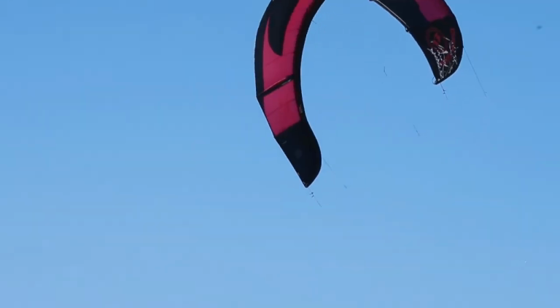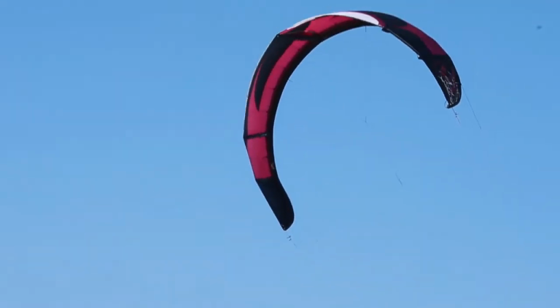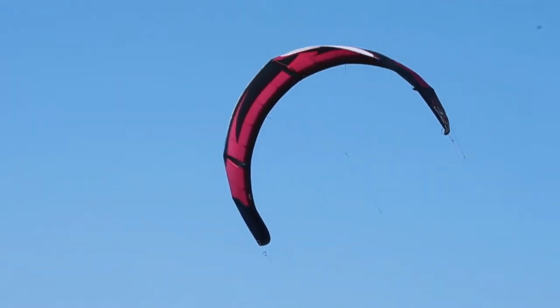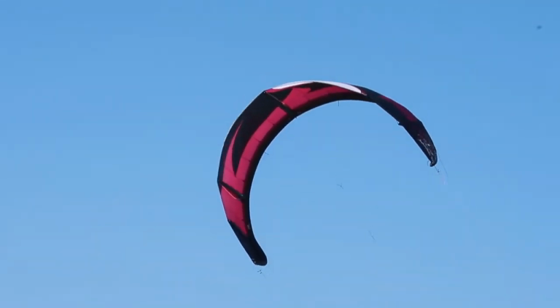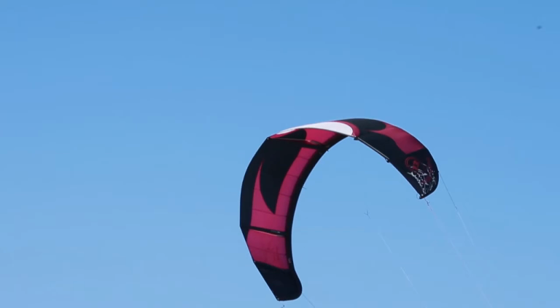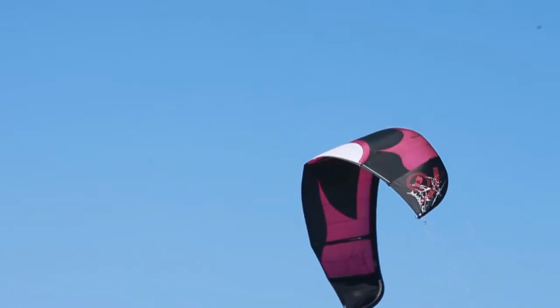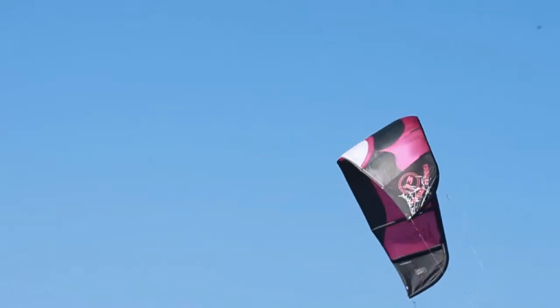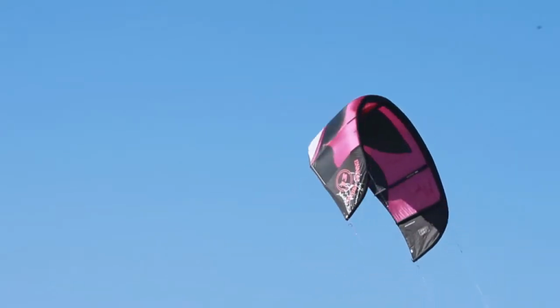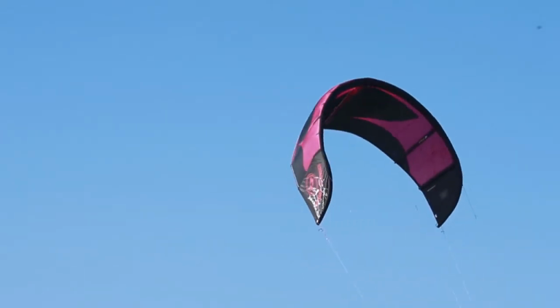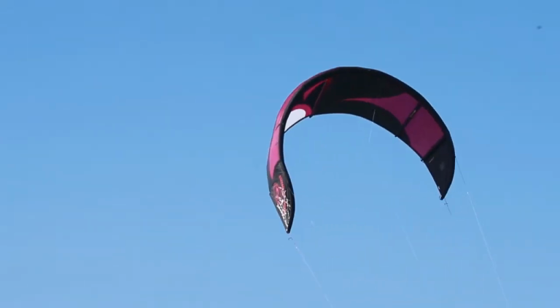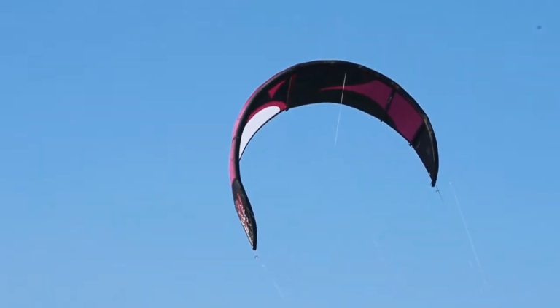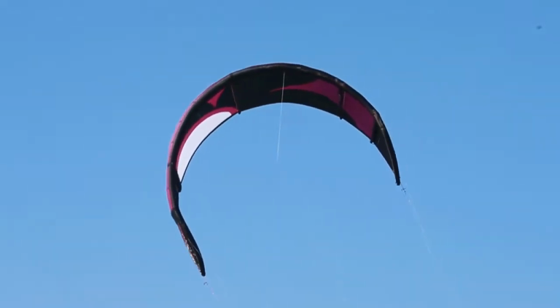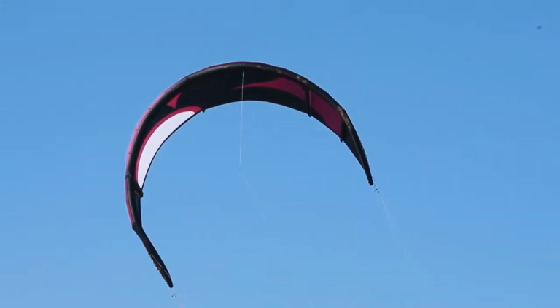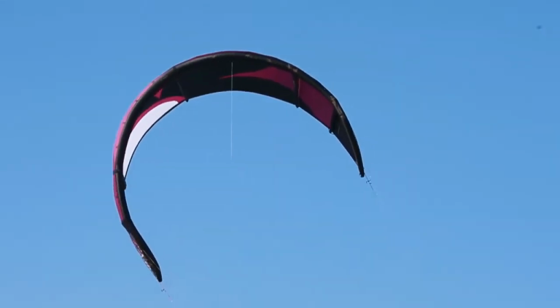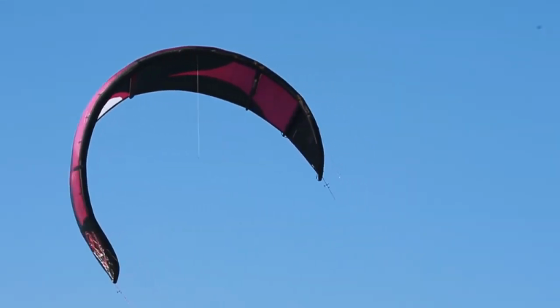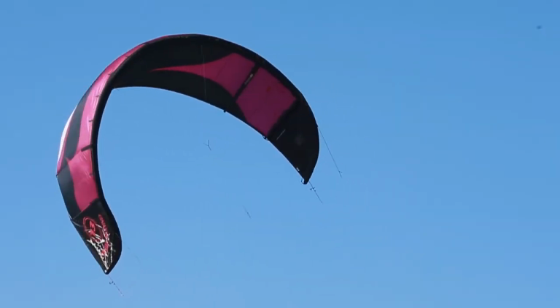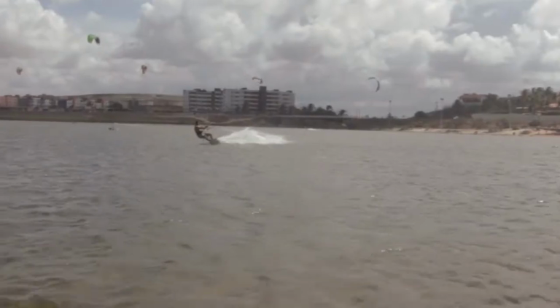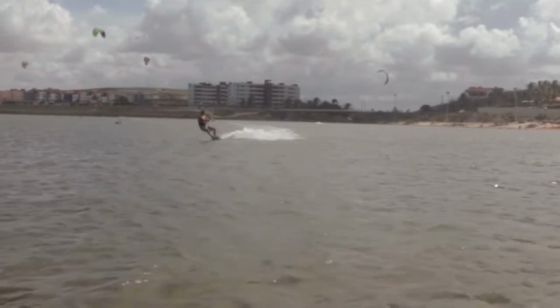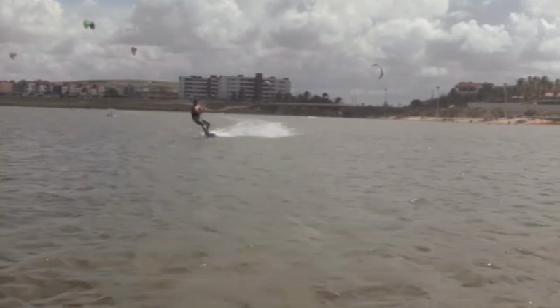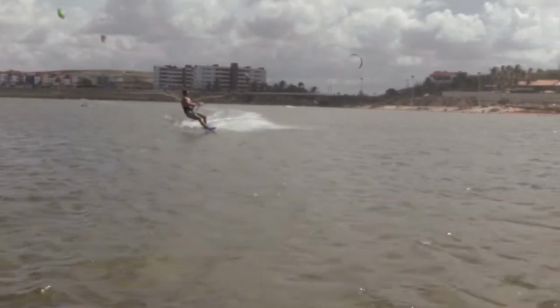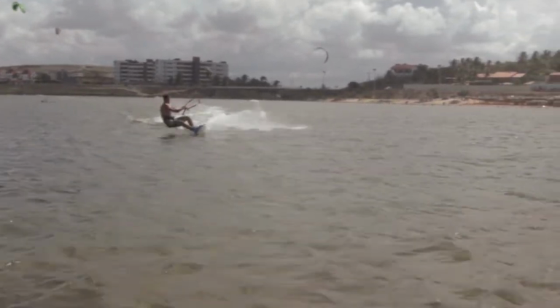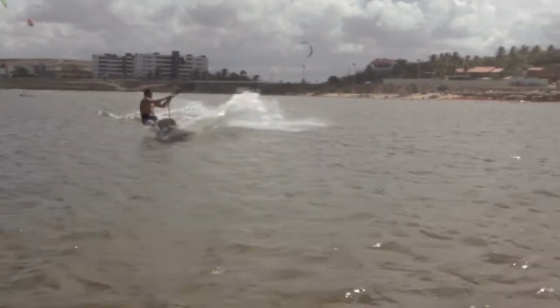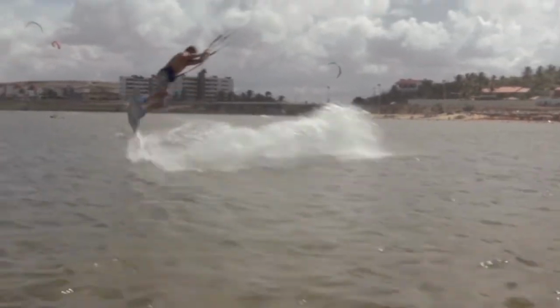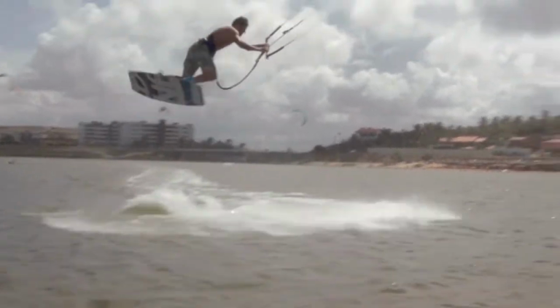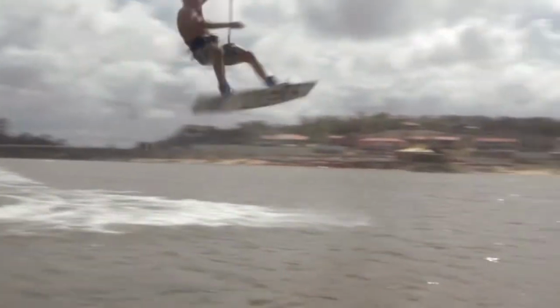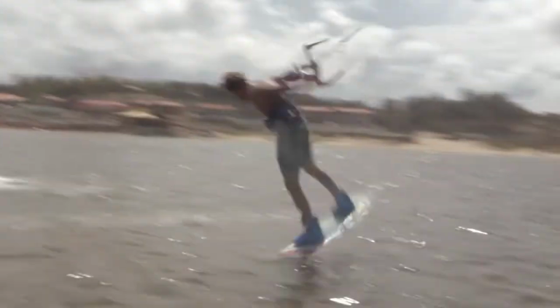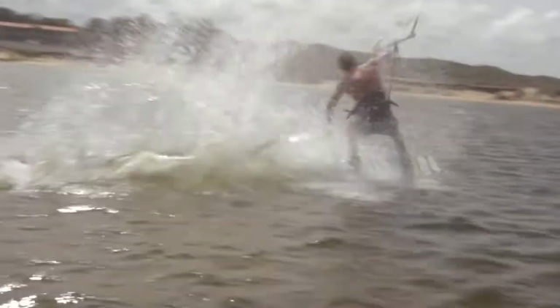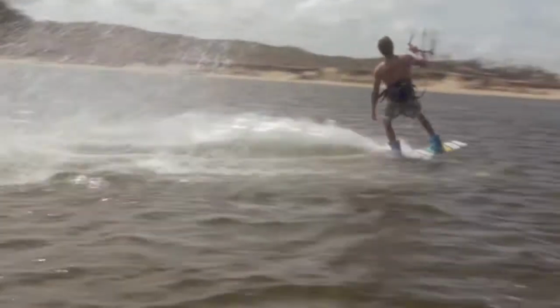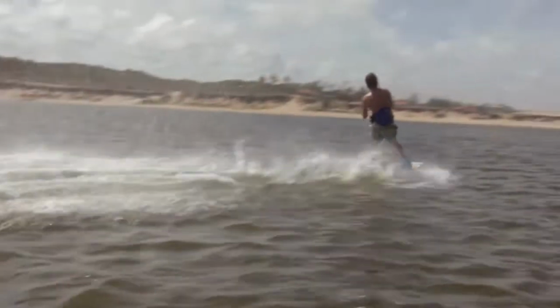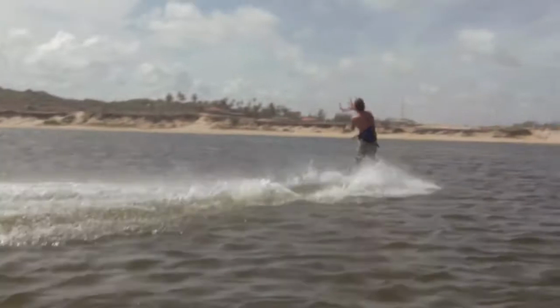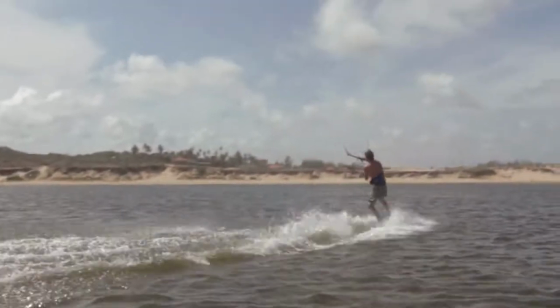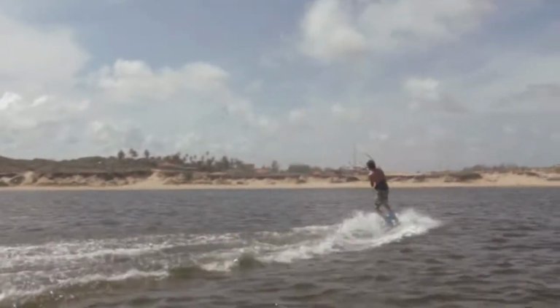Das aerodynamische Design fördert schnelle Fluggeschwindigkeit, womit du Power, Speed und Pop für deine Tricks entwickeln kannst. Der Kite bietet ausgezeichnete Performance zum Aushängen und sobald du den Pop initiierst, wirst du ausreichend Slack für Hello-Passes haben.